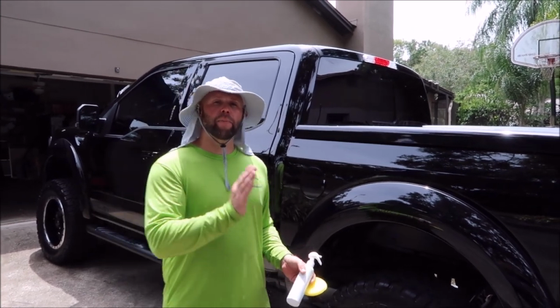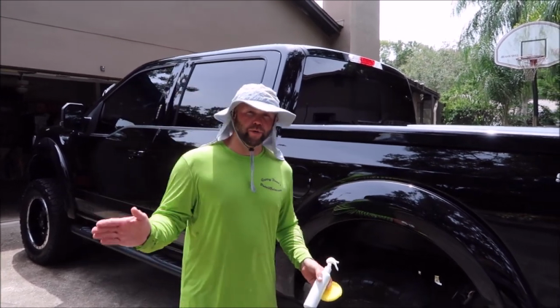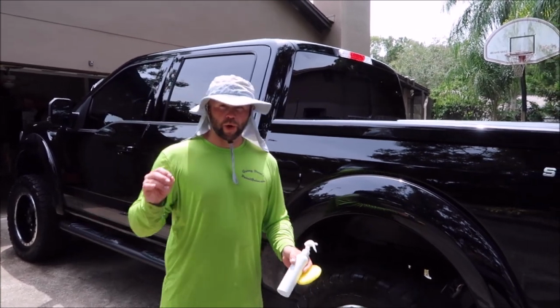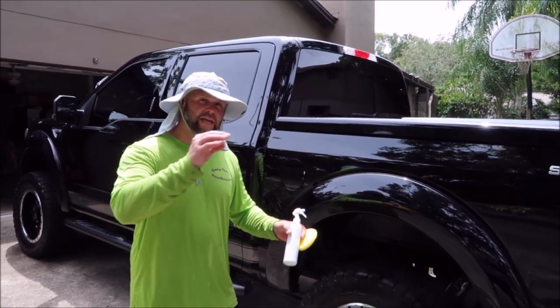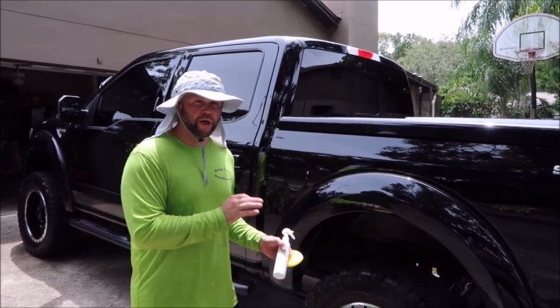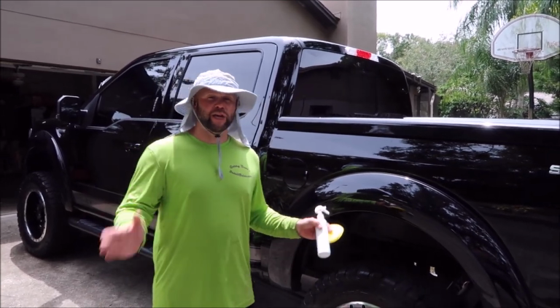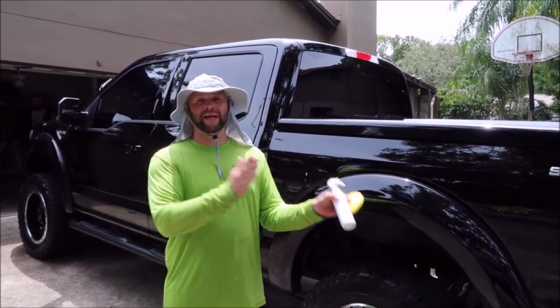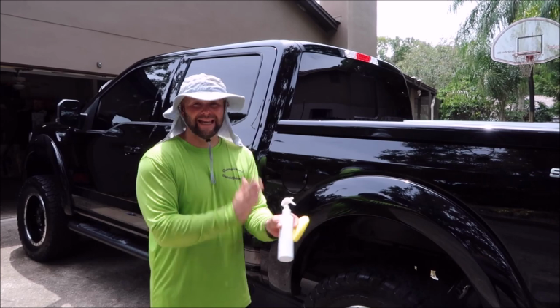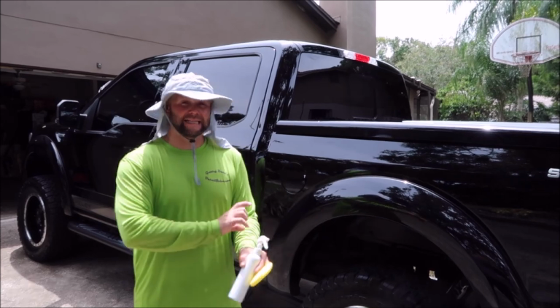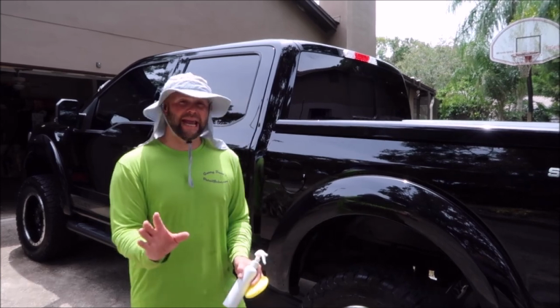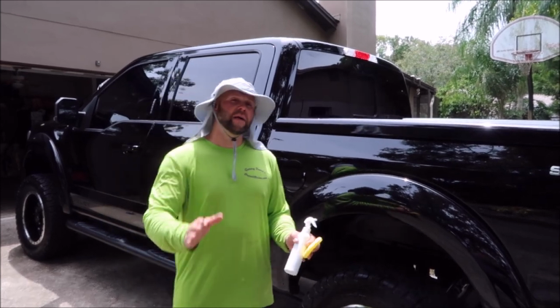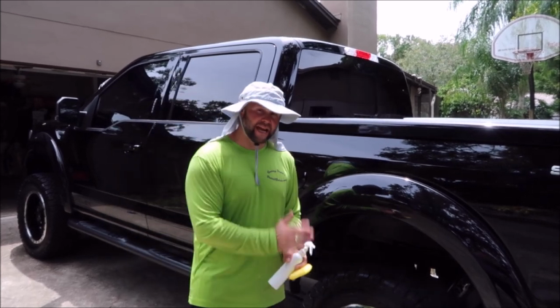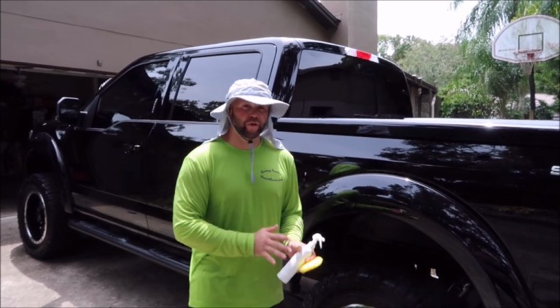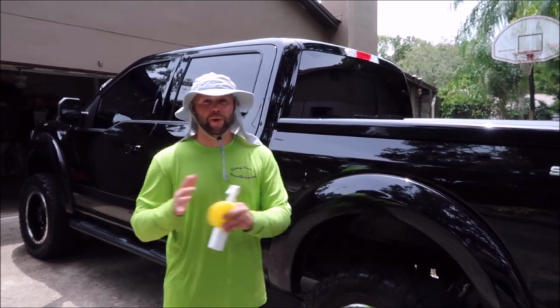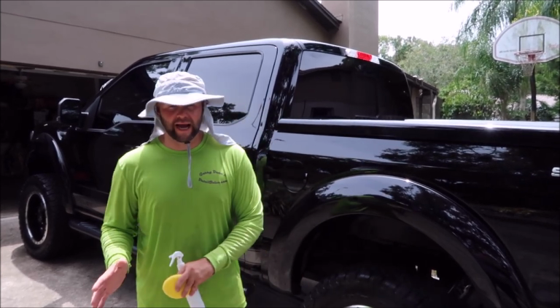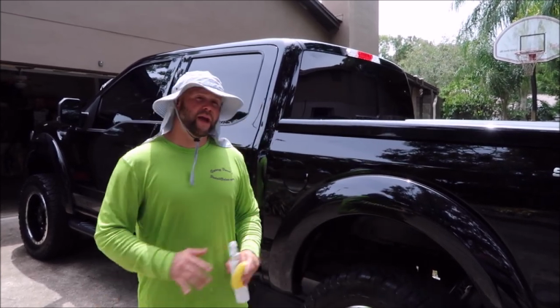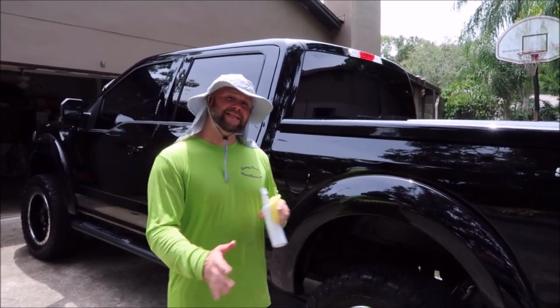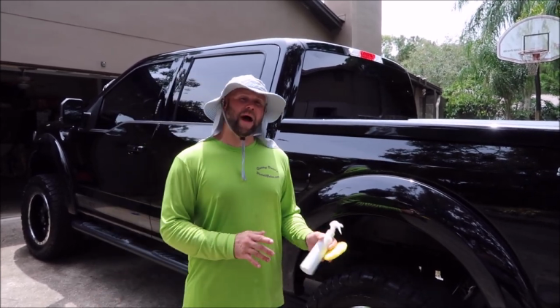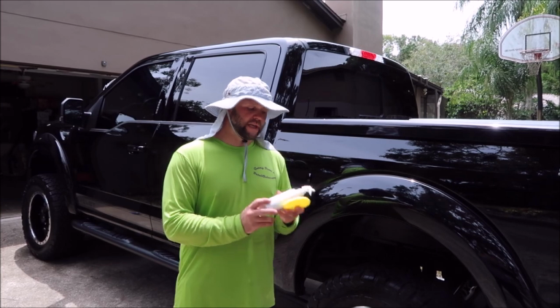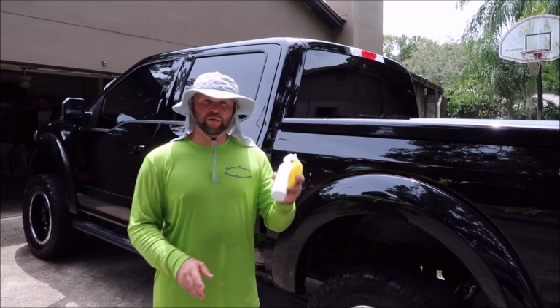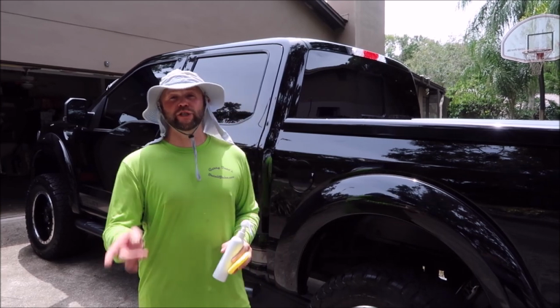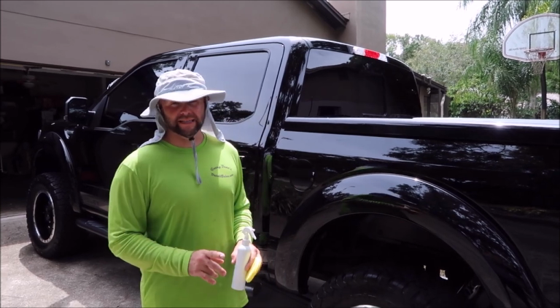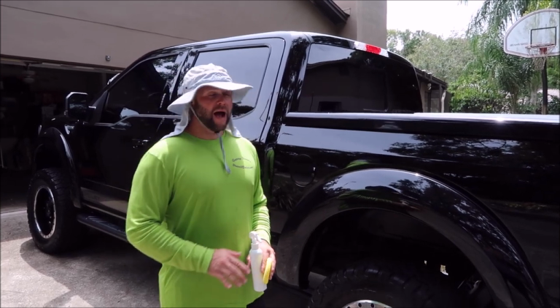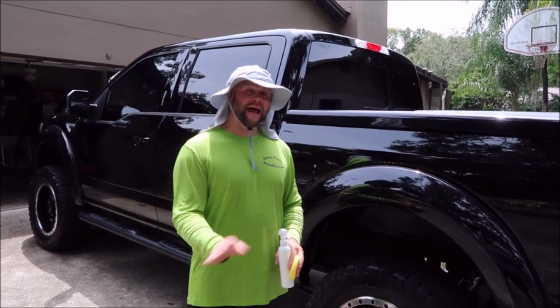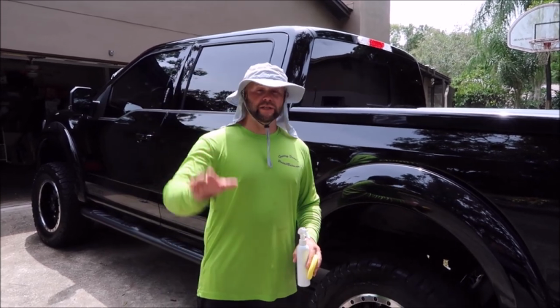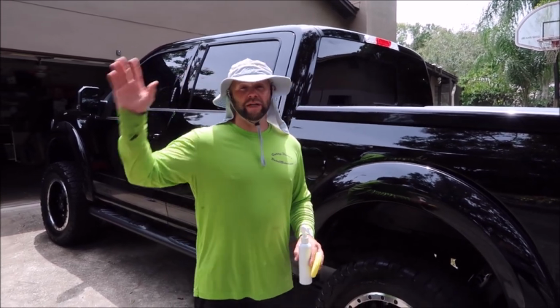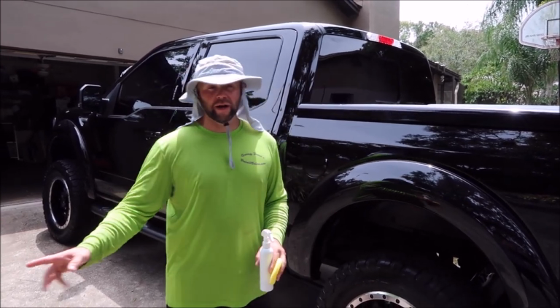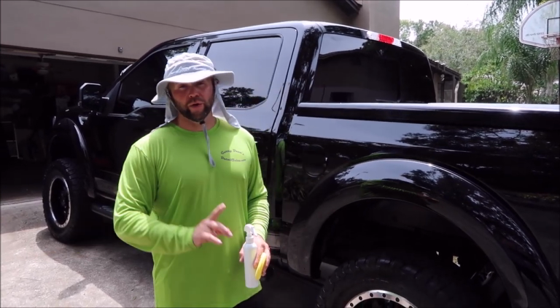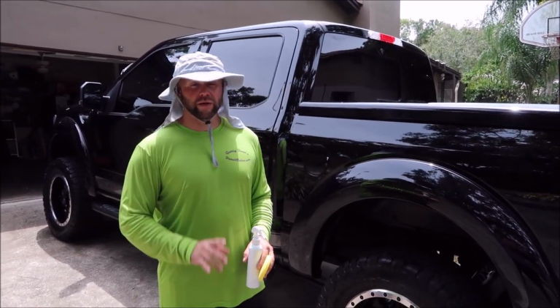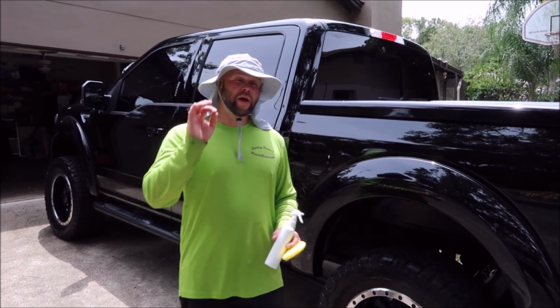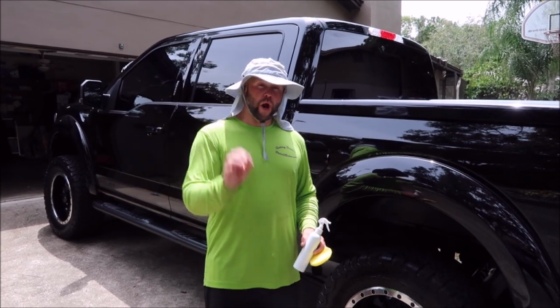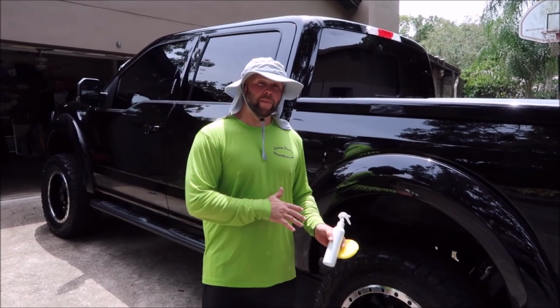You want to mix it up per use, so every time you're going to use it, you mix it then. It is not stable together for a long period of time — you have about six hours to use it once you've mixed it. I would discard it if you don't use it all, so knowing how much to use is really important to avoid wasting product.